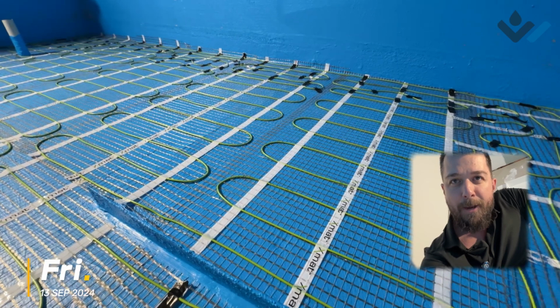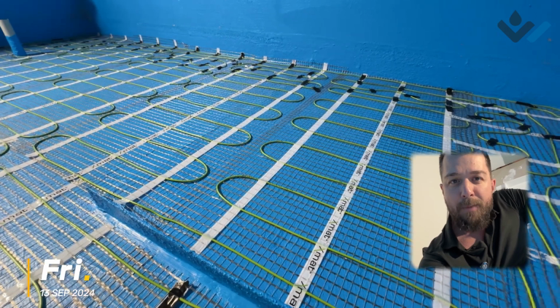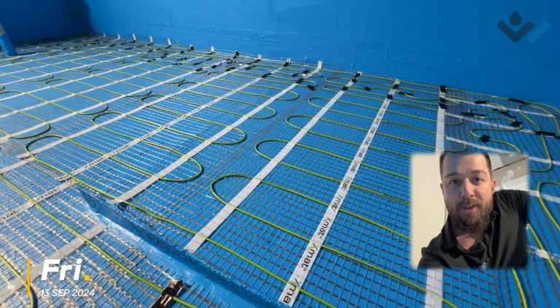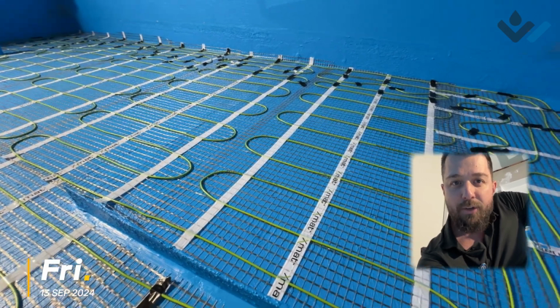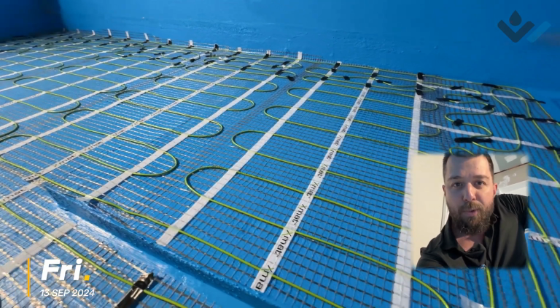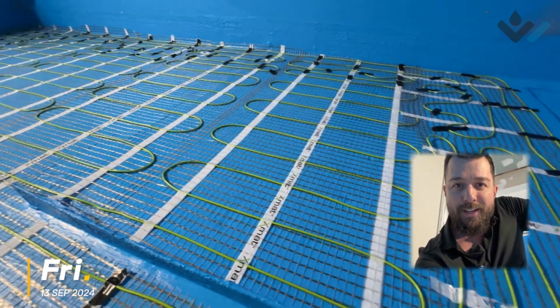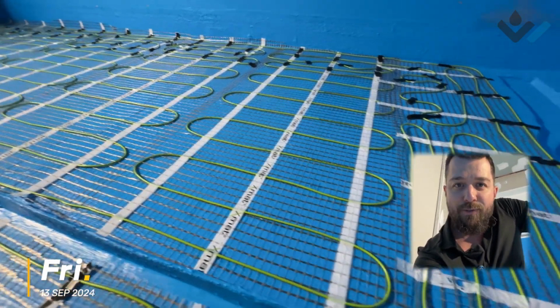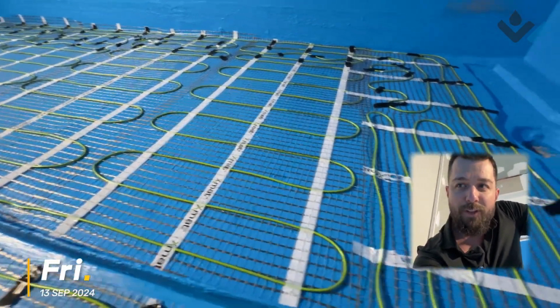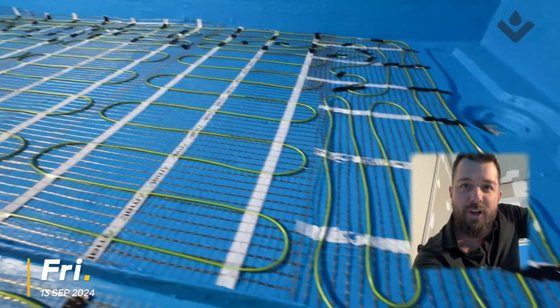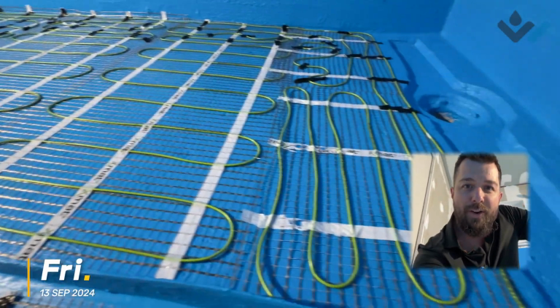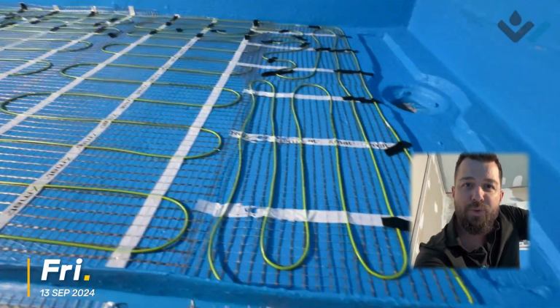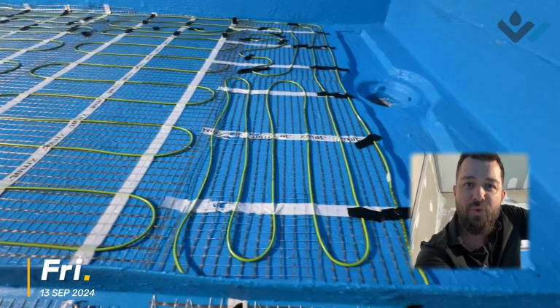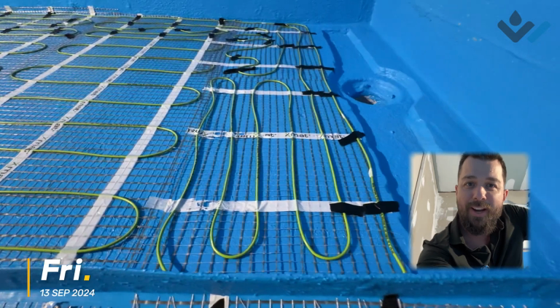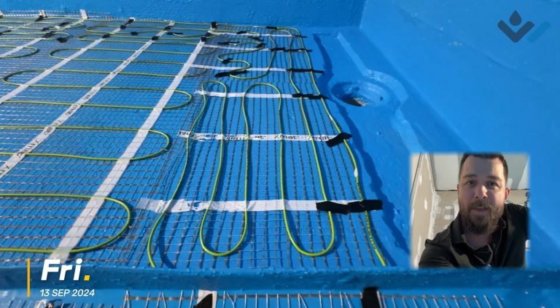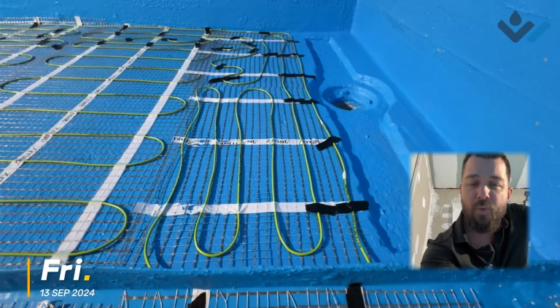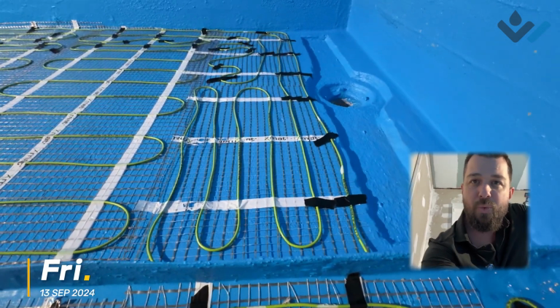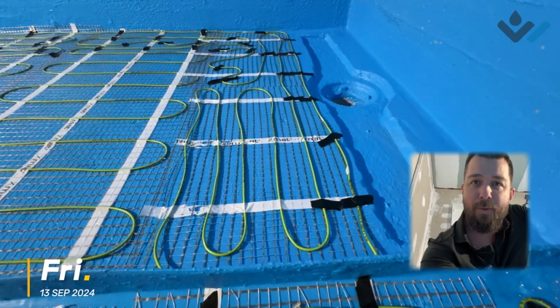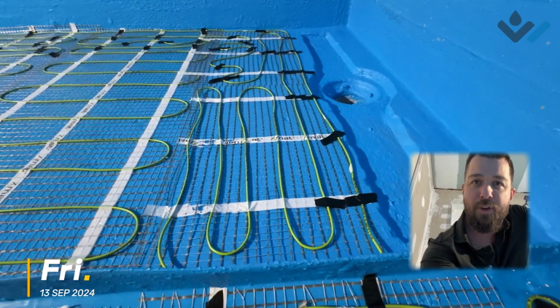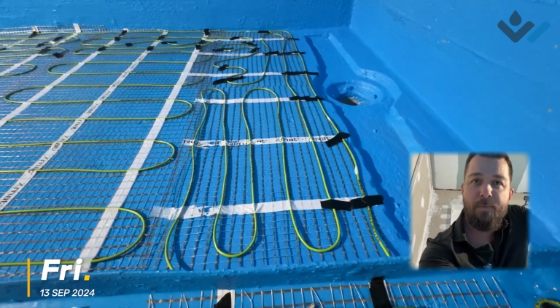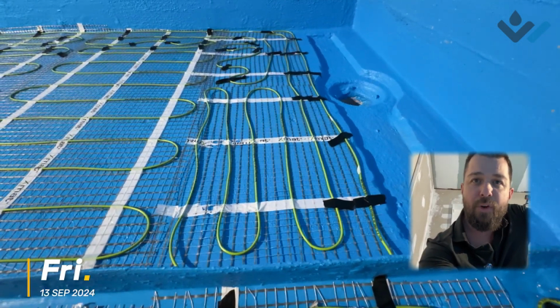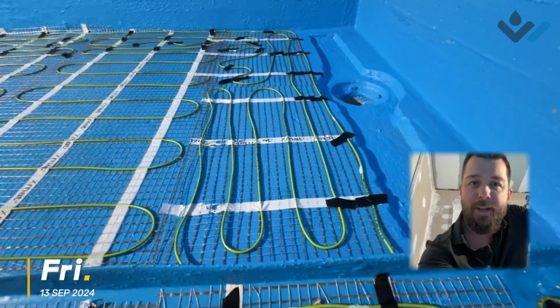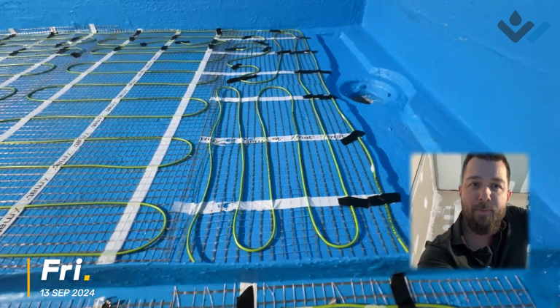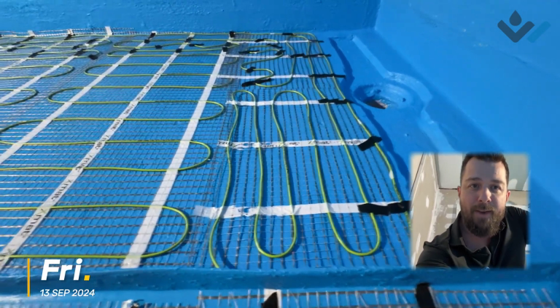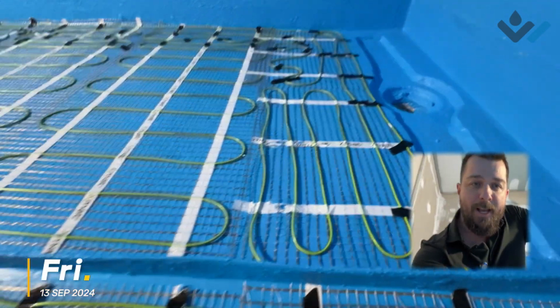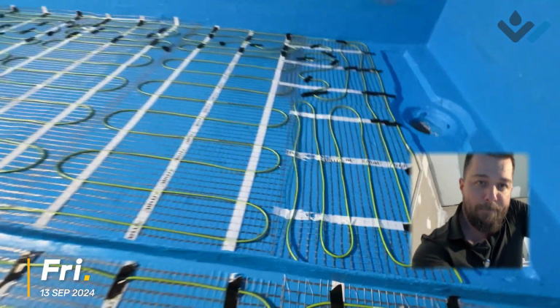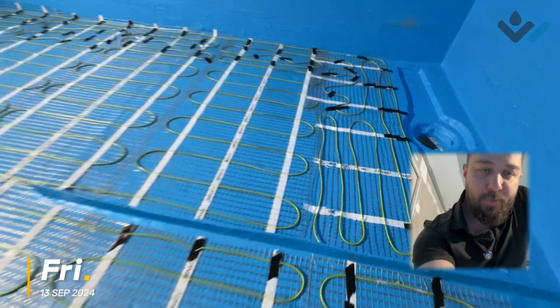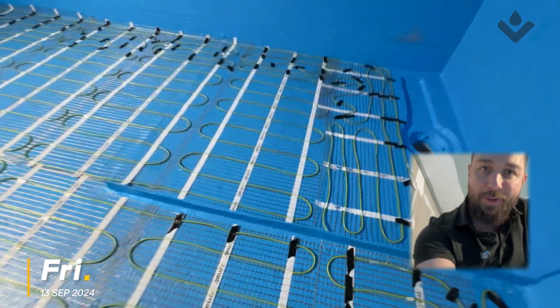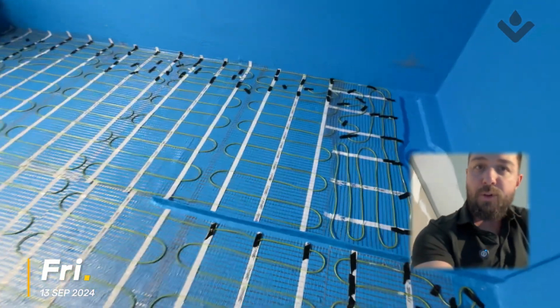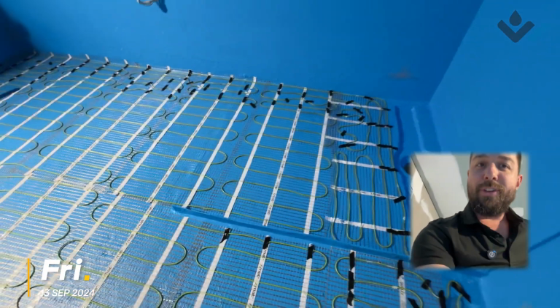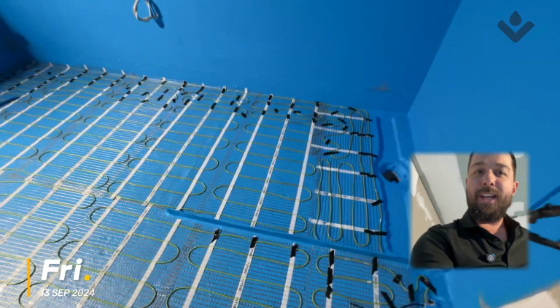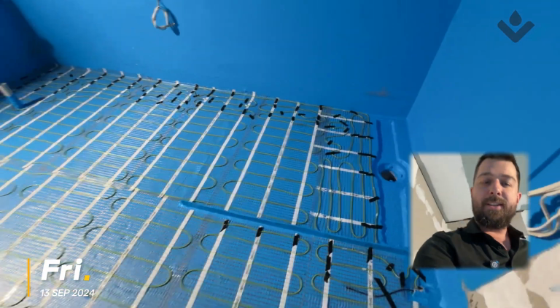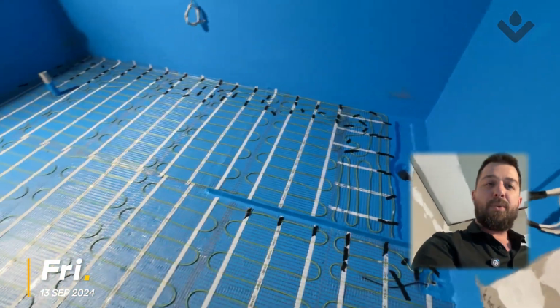Keeping in mind, there is a pretty decent fall in this shower area towards the drain, so water will be able to move across the membrane through our tile glue if it does get down to that point.